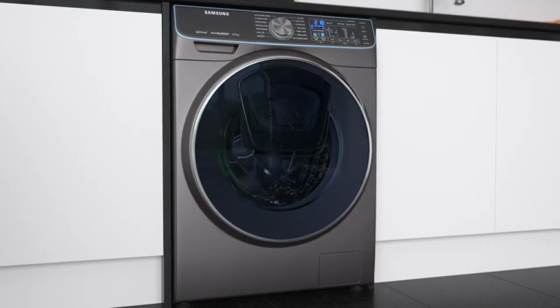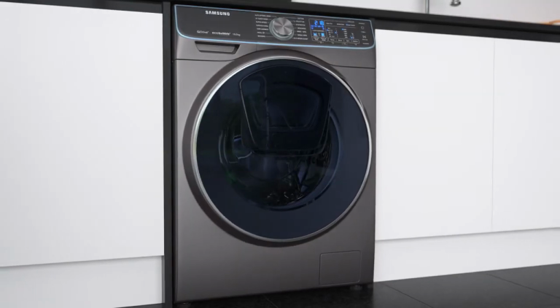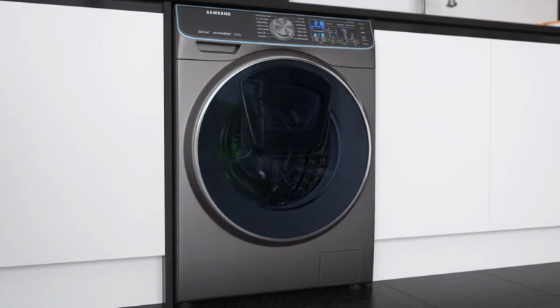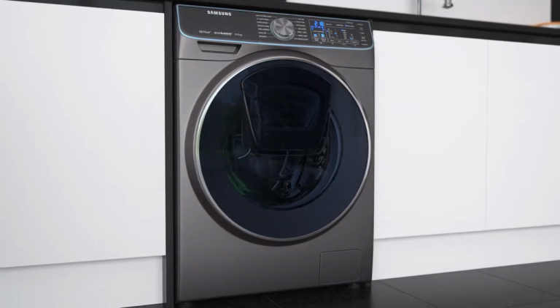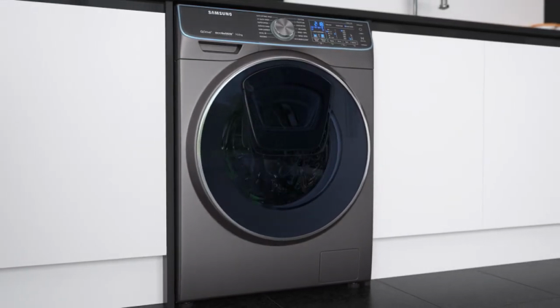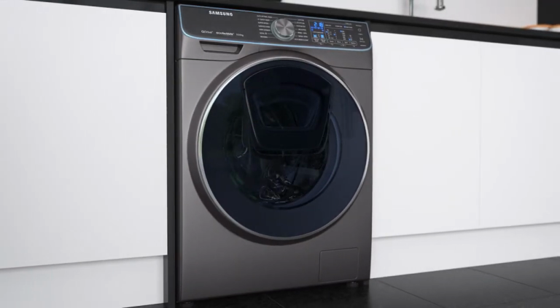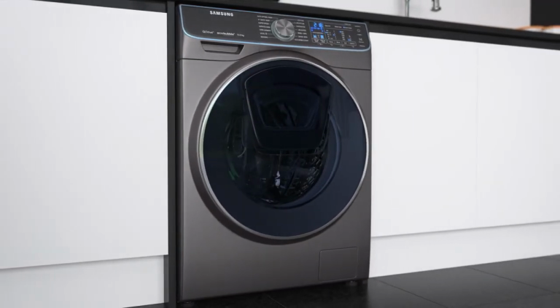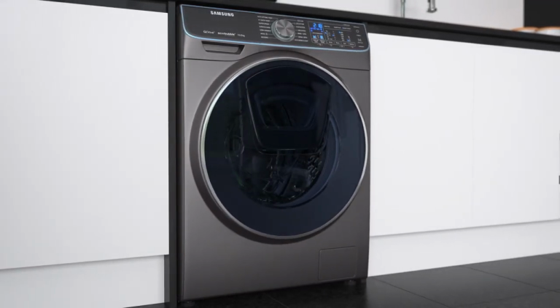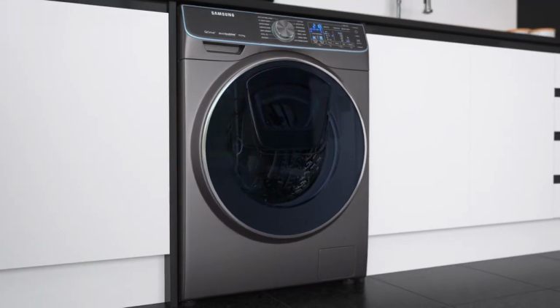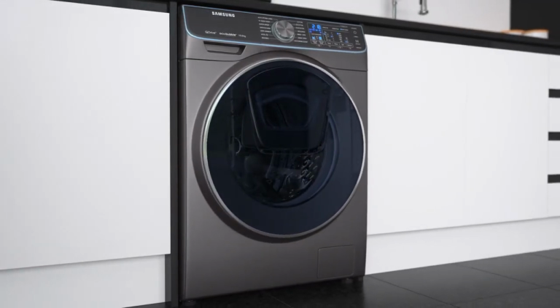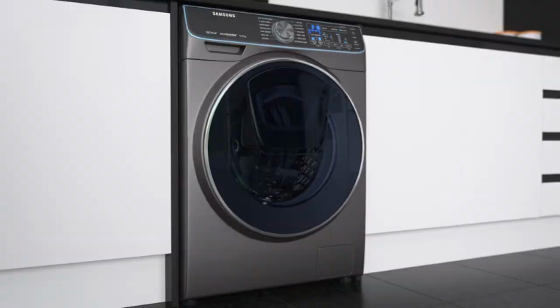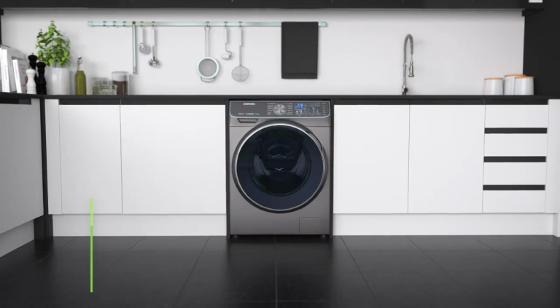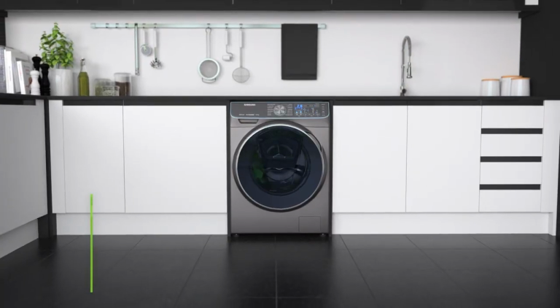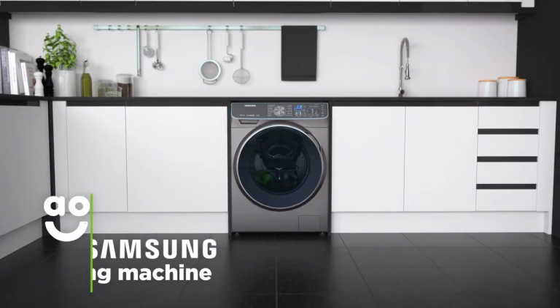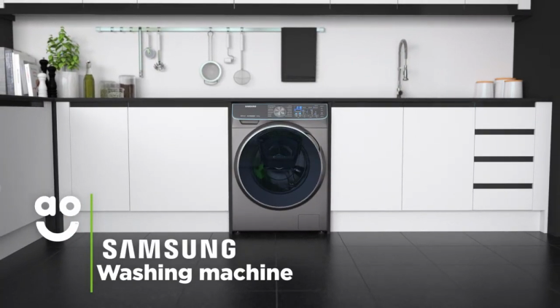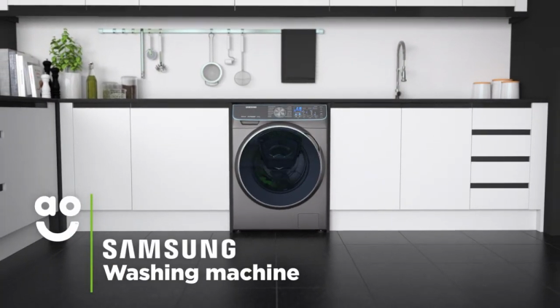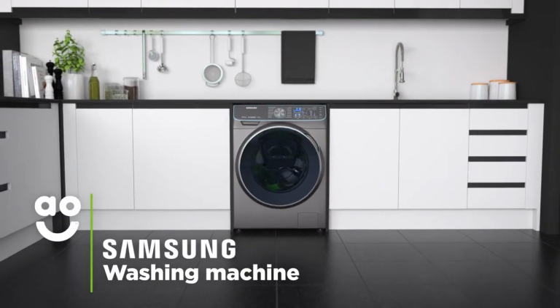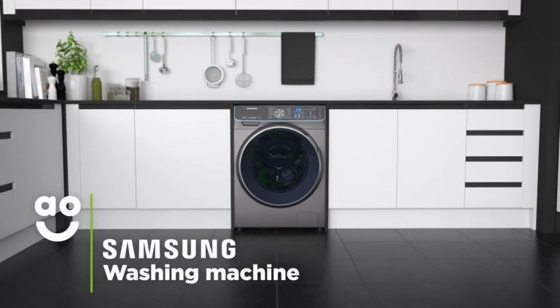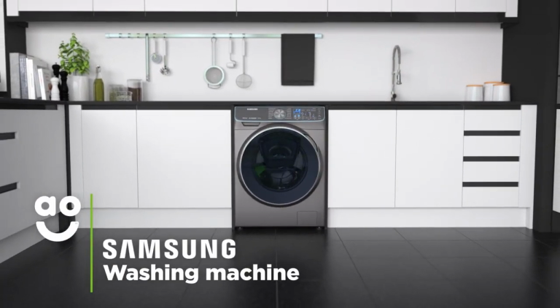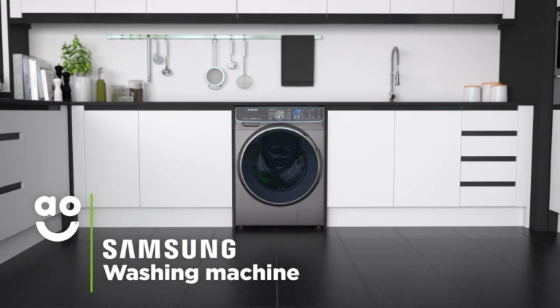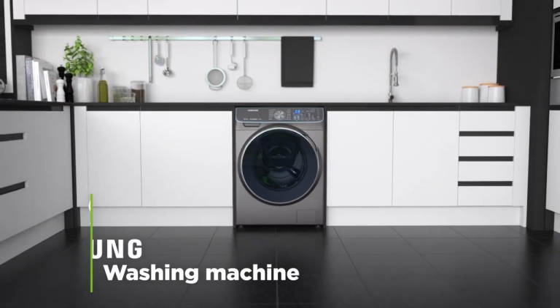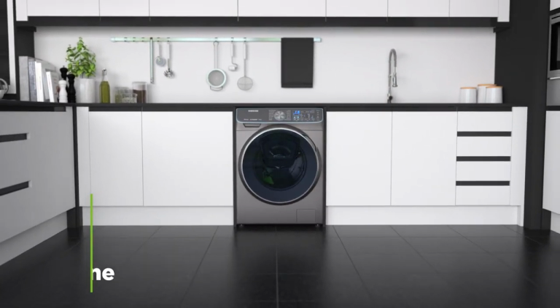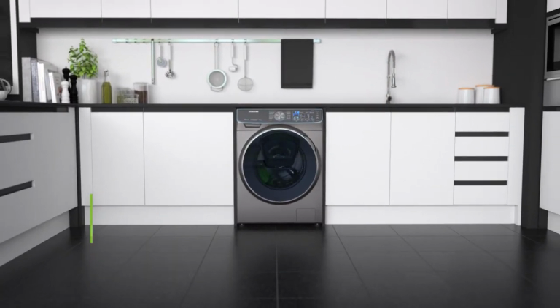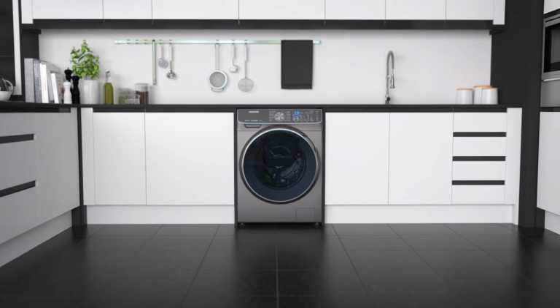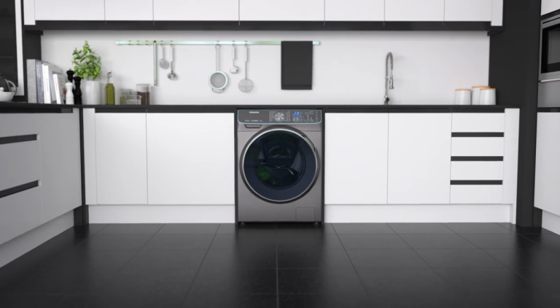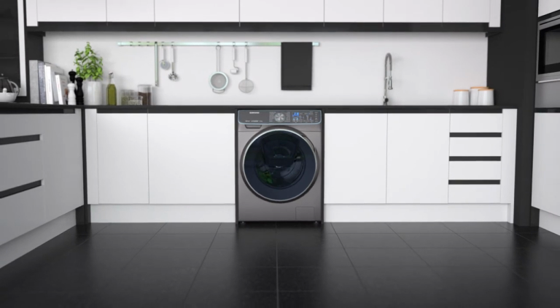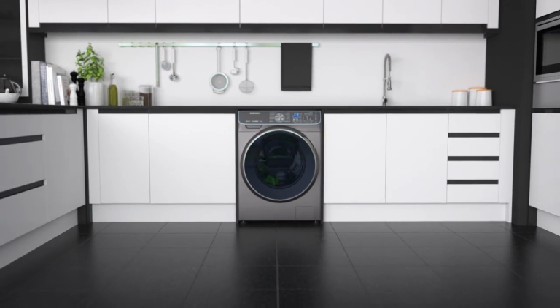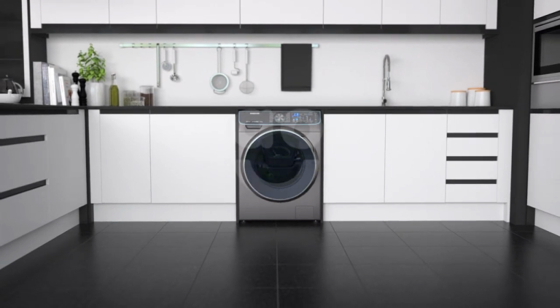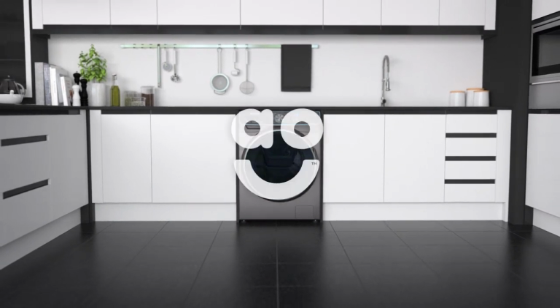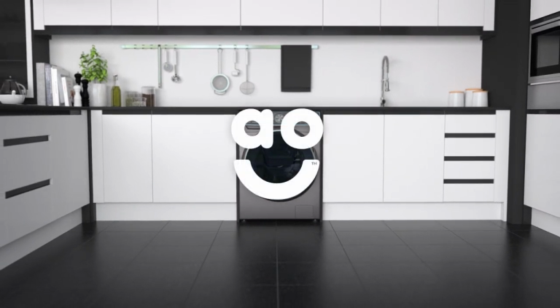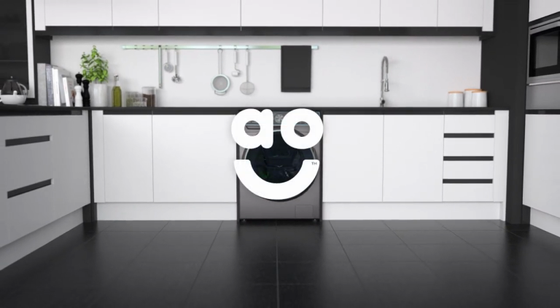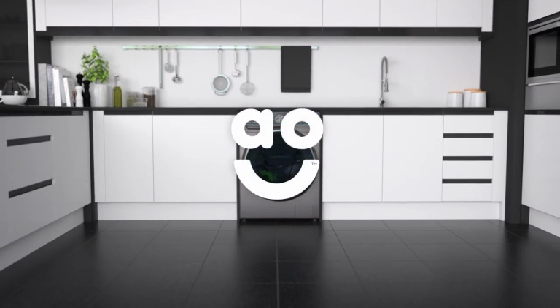Your clothes will always be given premium care without you having to lift a finger. If you're looking for a washing machine with incredible technology to take special care of your clothes, this fantastic Quick Drive model from Samsung is a fantastic choice.